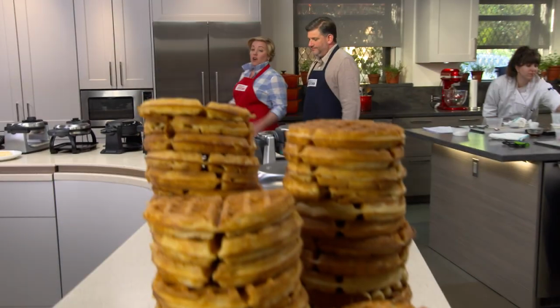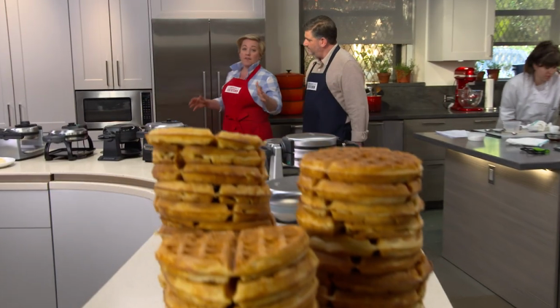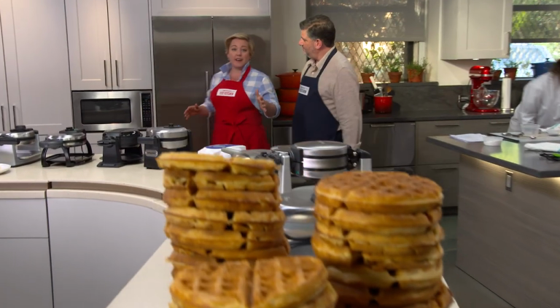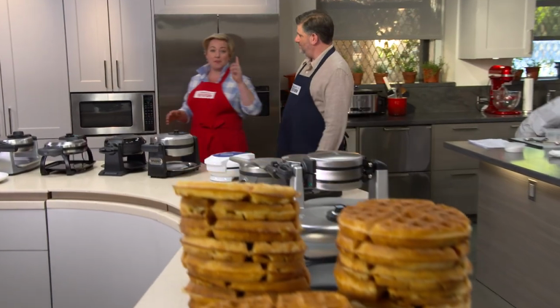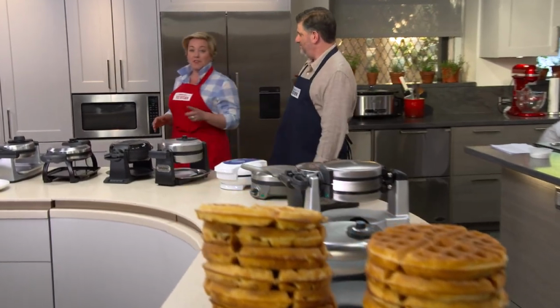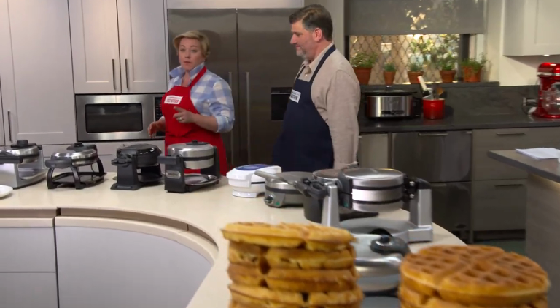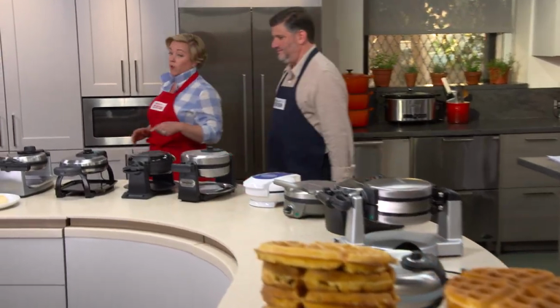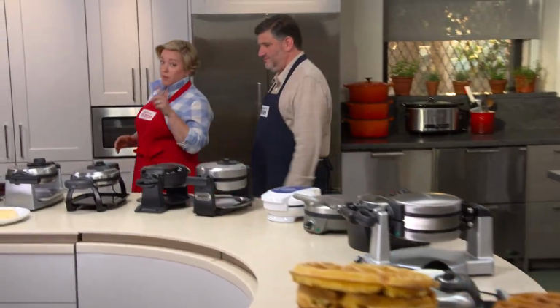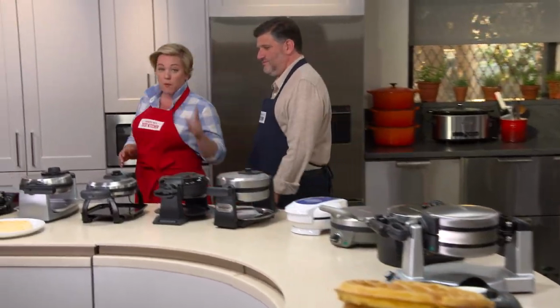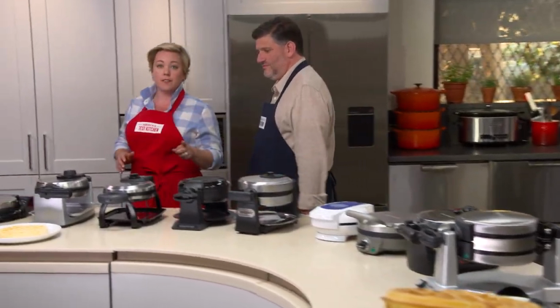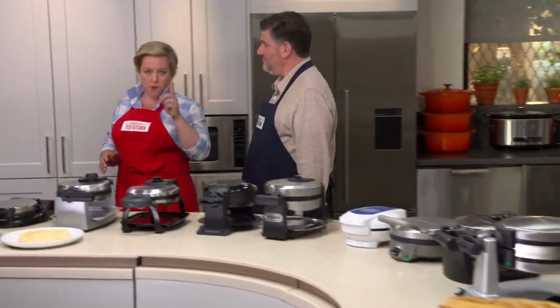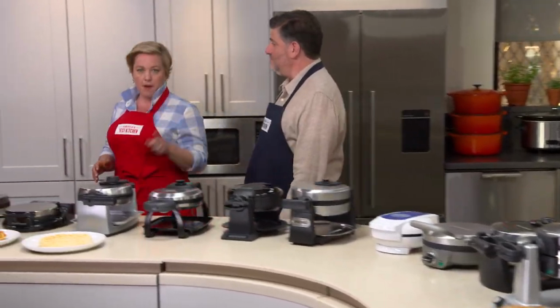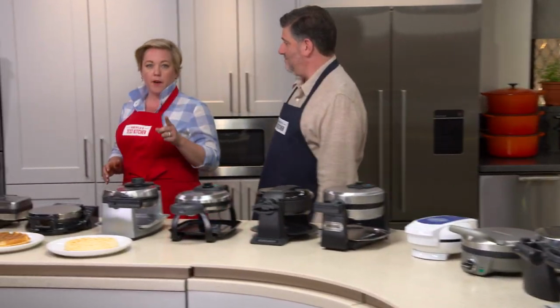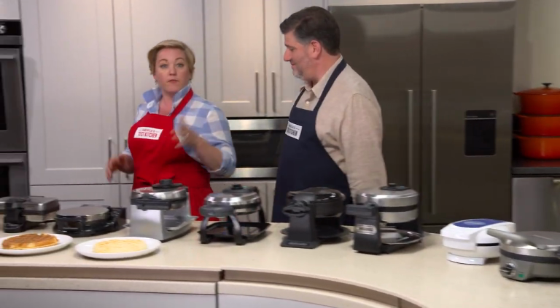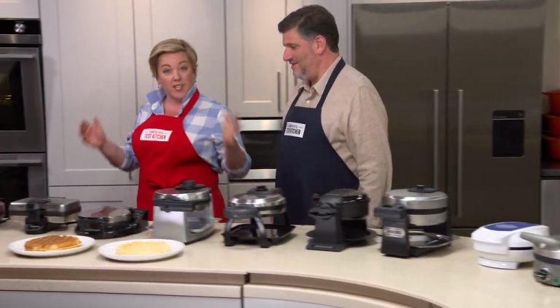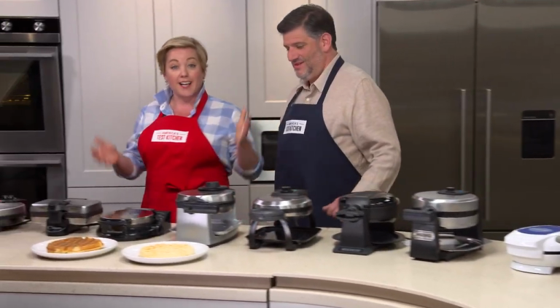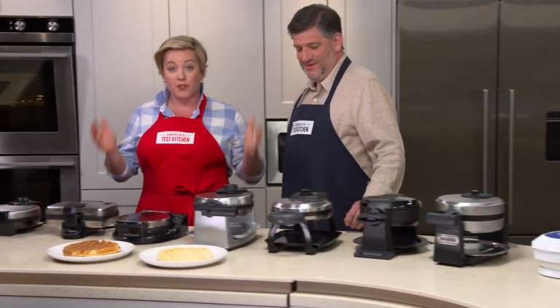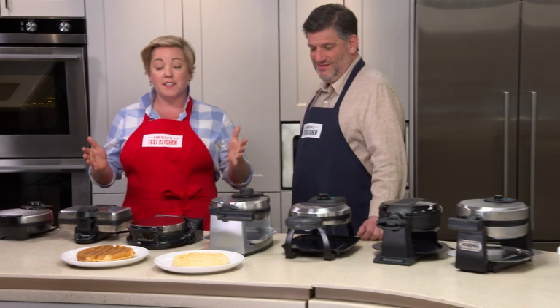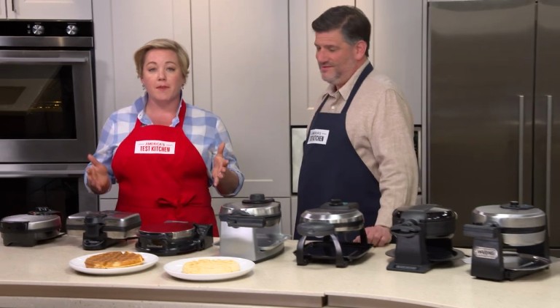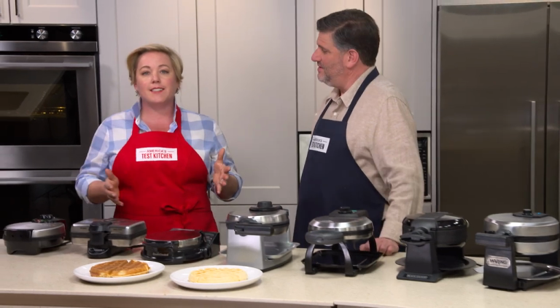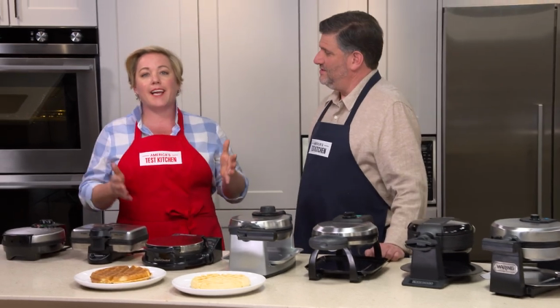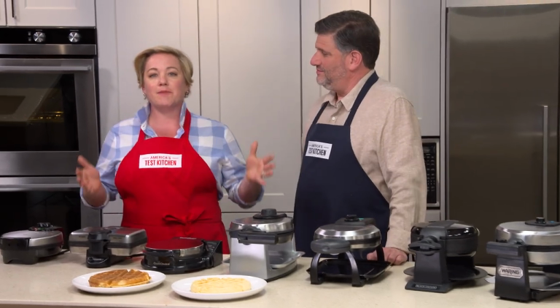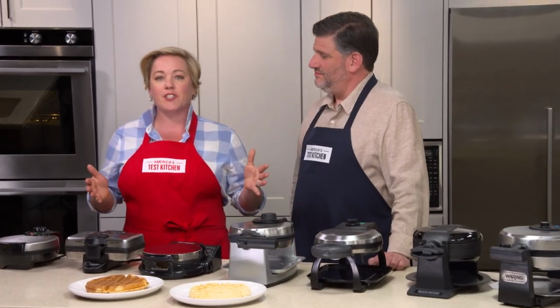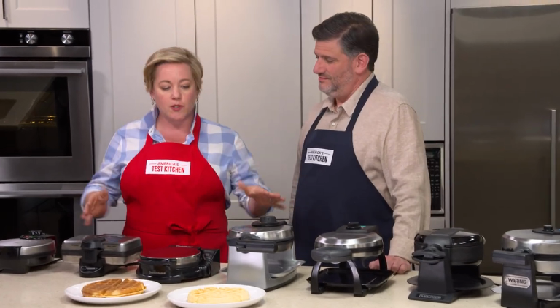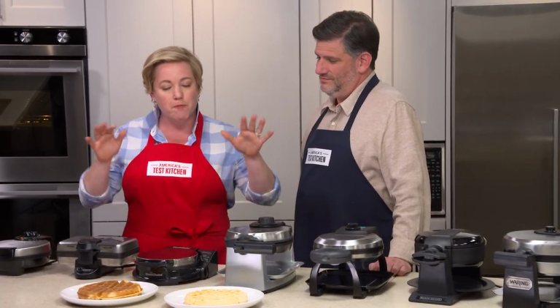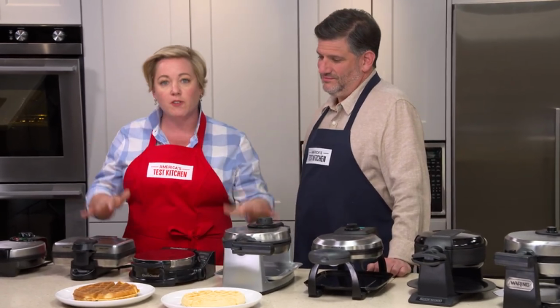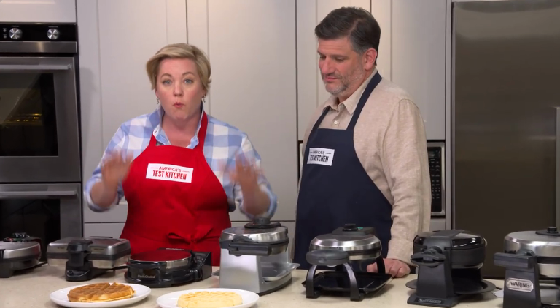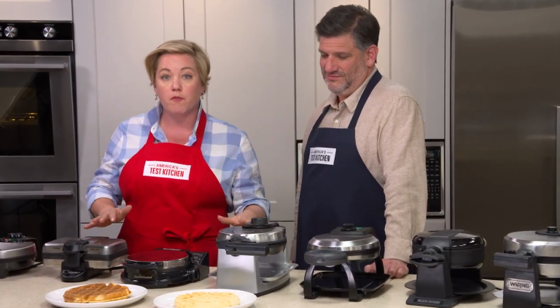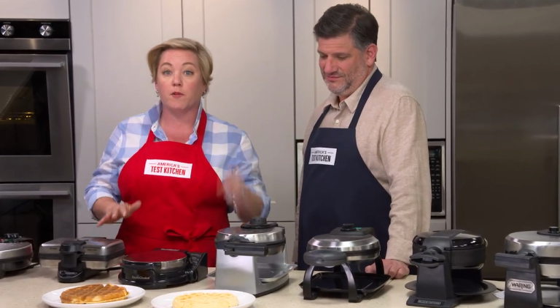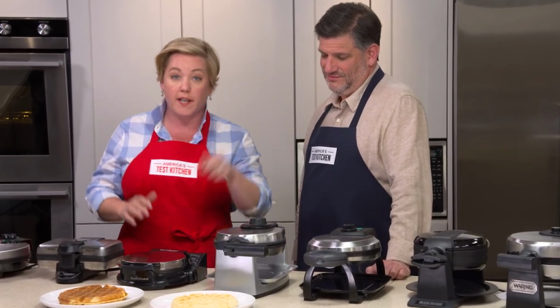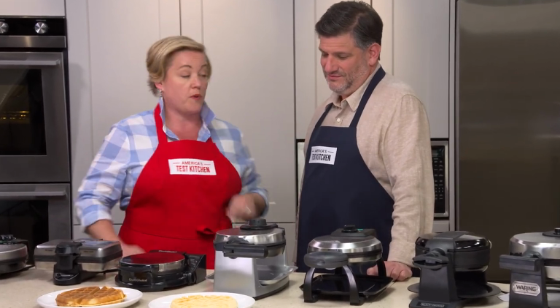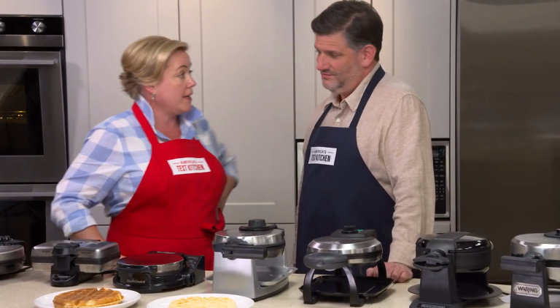A waffle iron is a piece of equipment. You only want to buy it once, and you want to buy it right, so it can last your lifetime. And today, Adam's here to show us which Belgian waffle maker brand is worth the money.